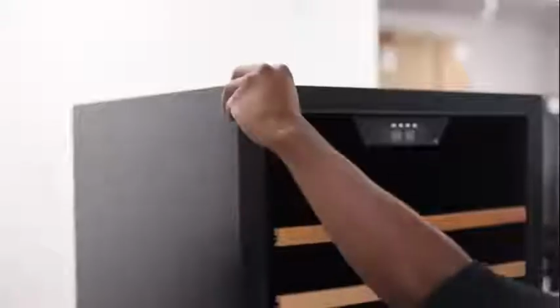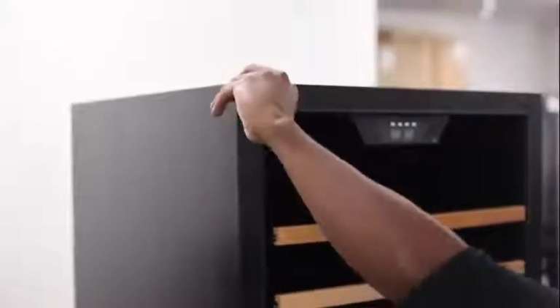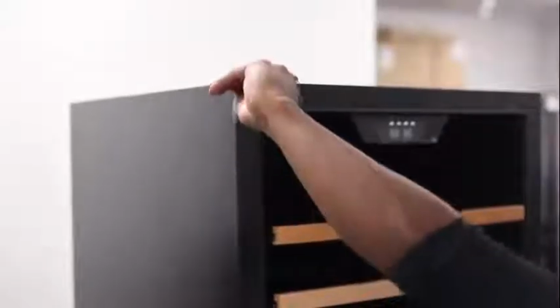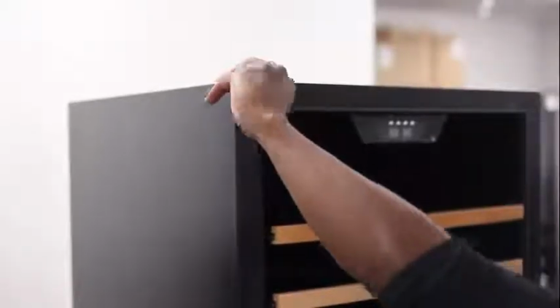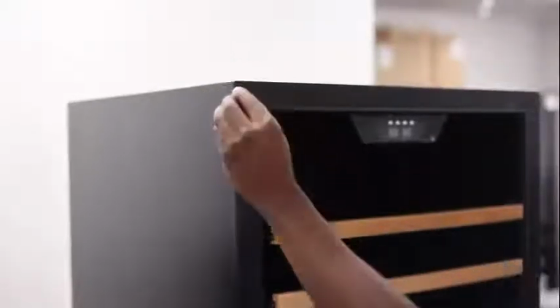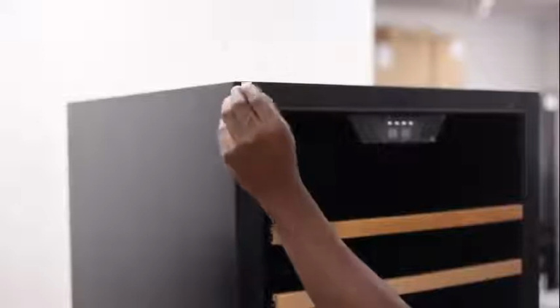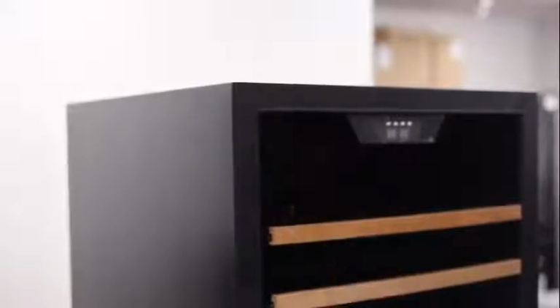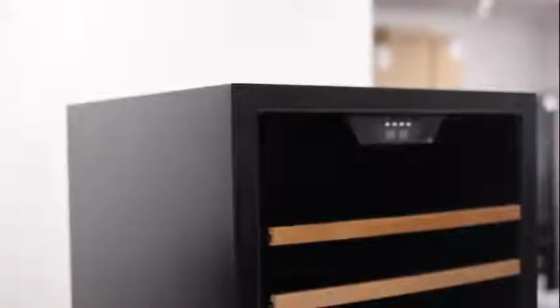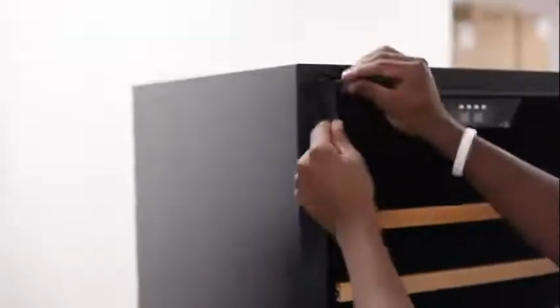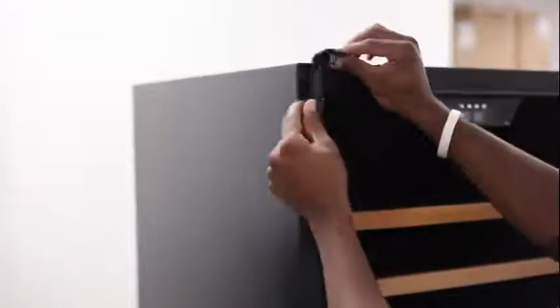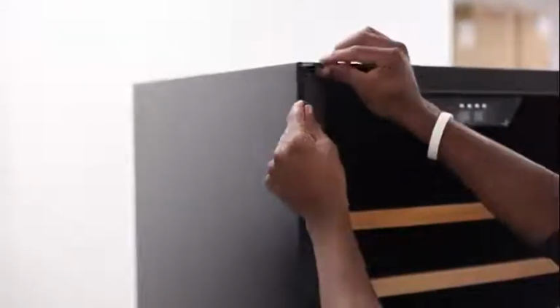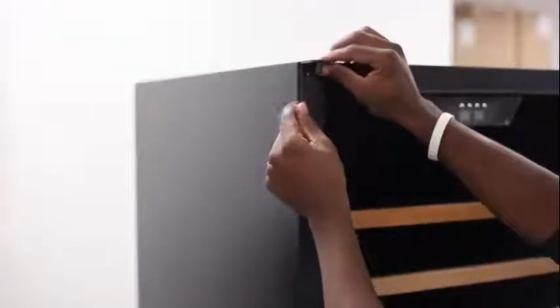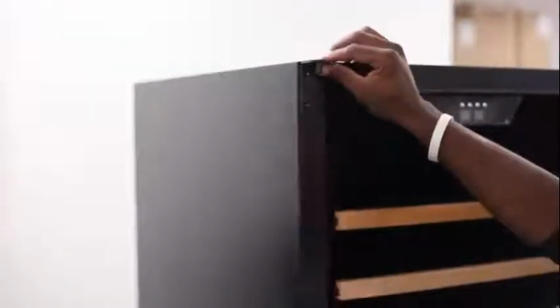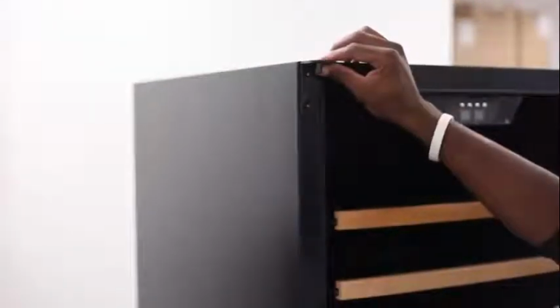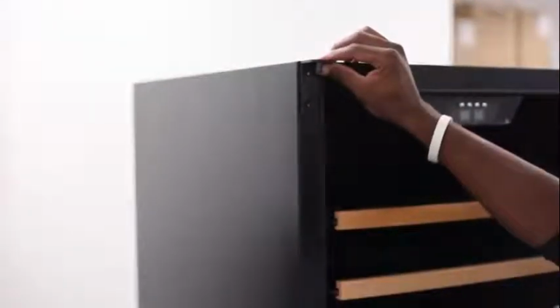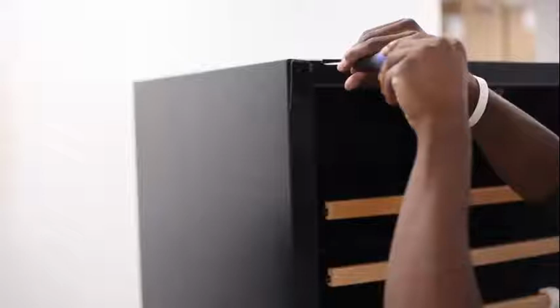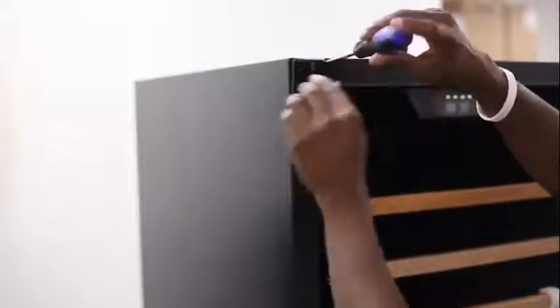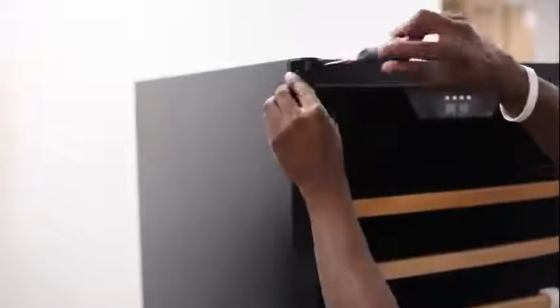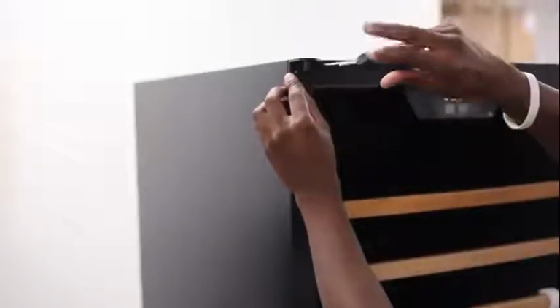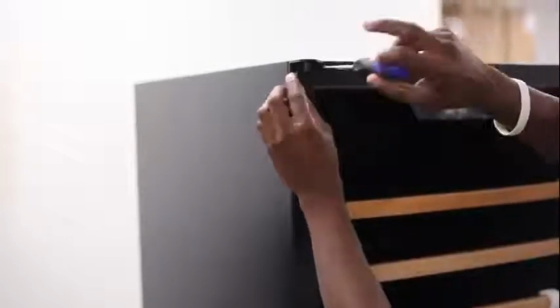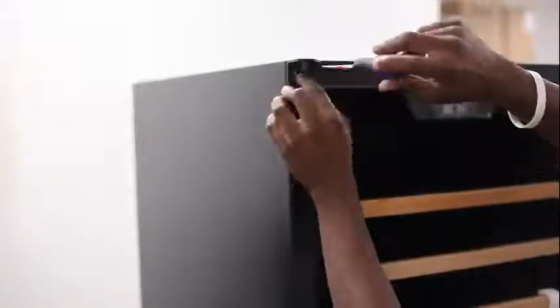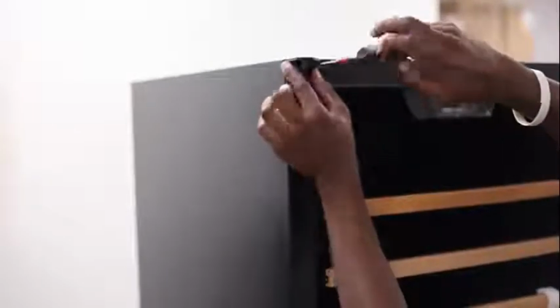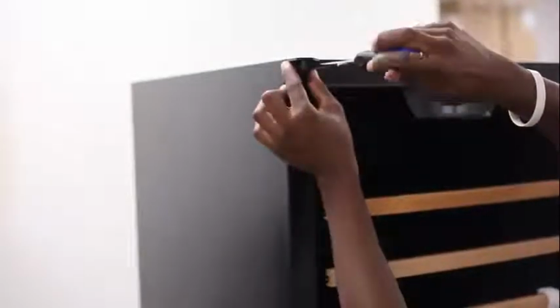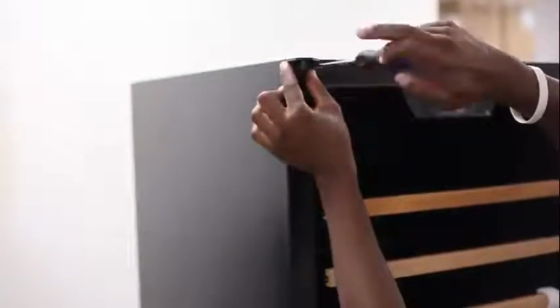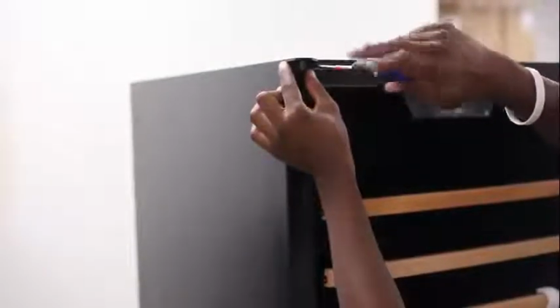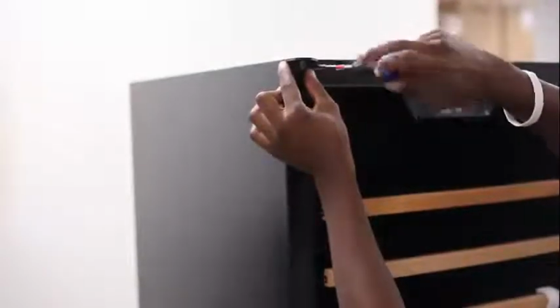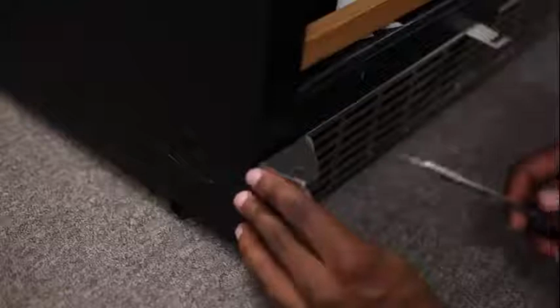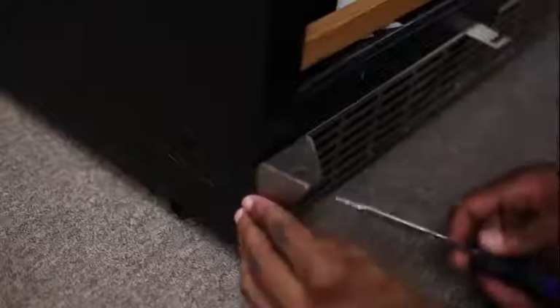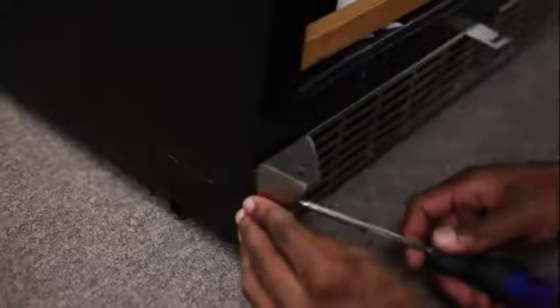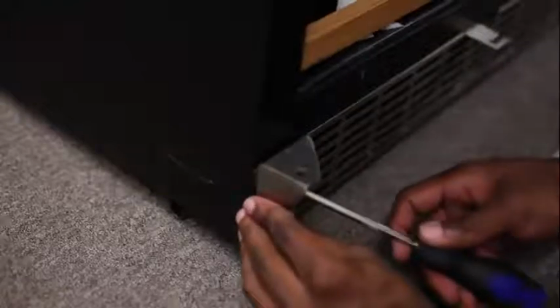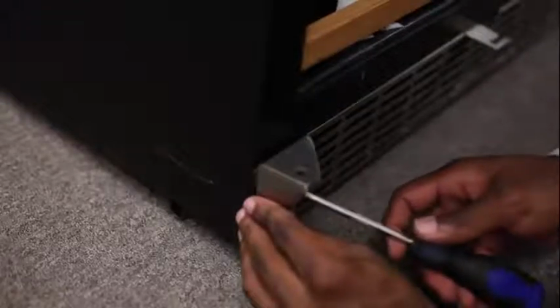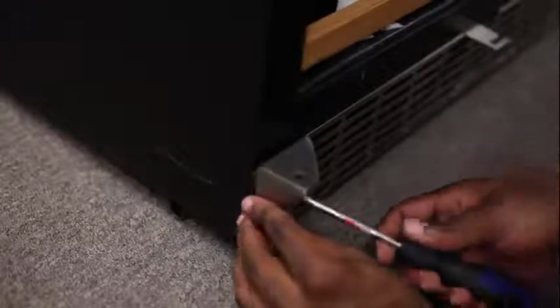On the left side of the unit, you'll find three plugs in the screw holes — remove those plugs. Then place the top left hinge on the left corner and screw it into place. Do the same for the bottom left hinge.